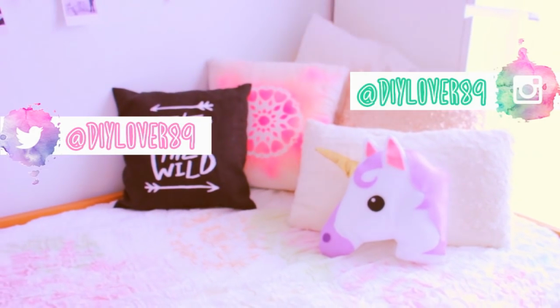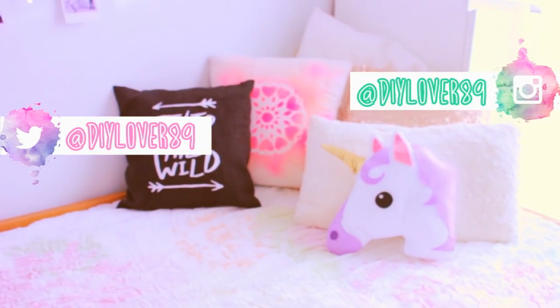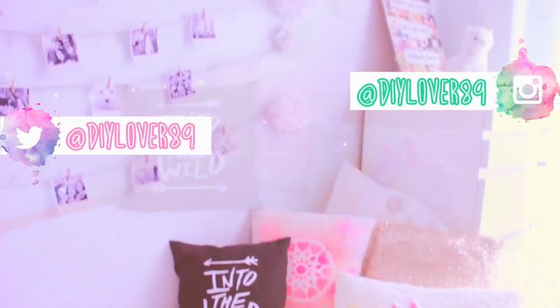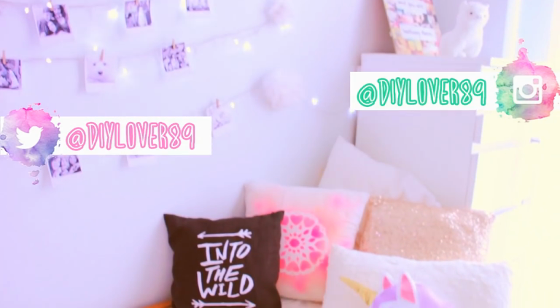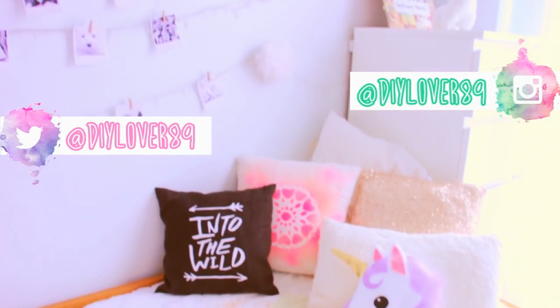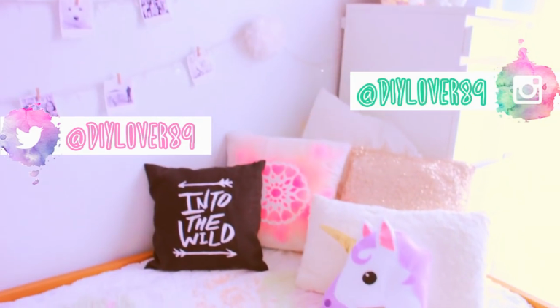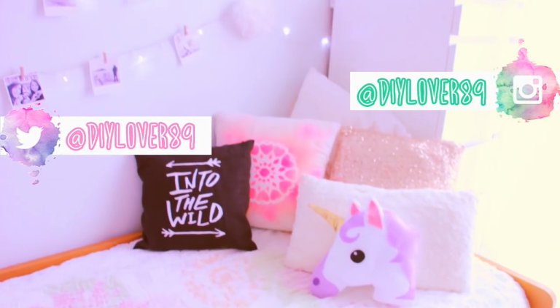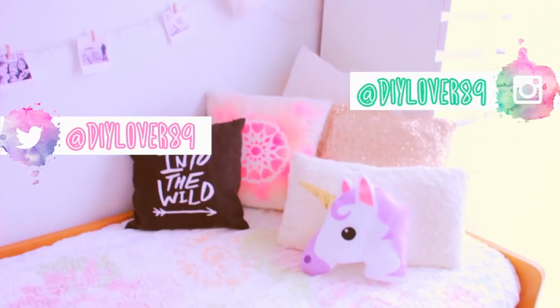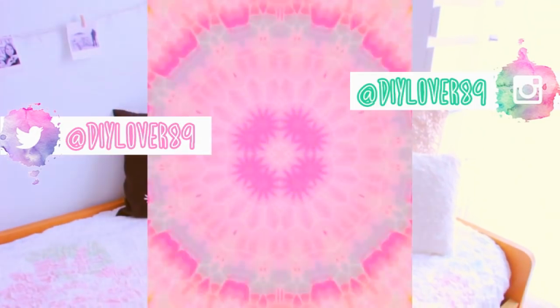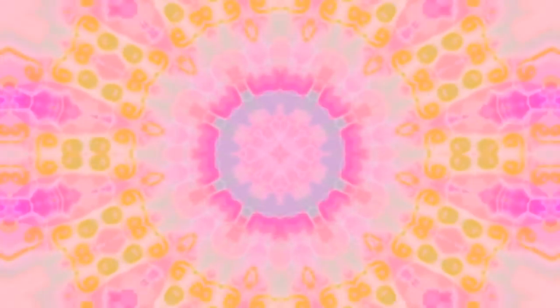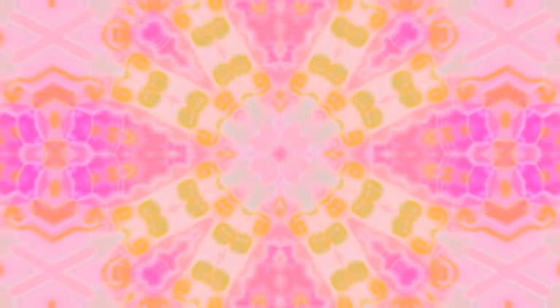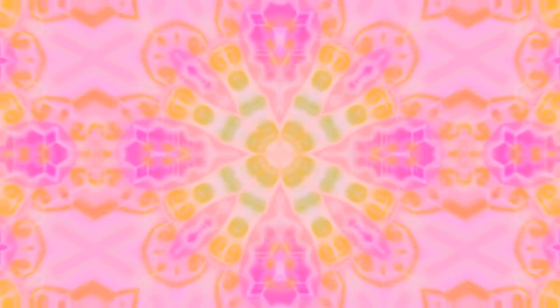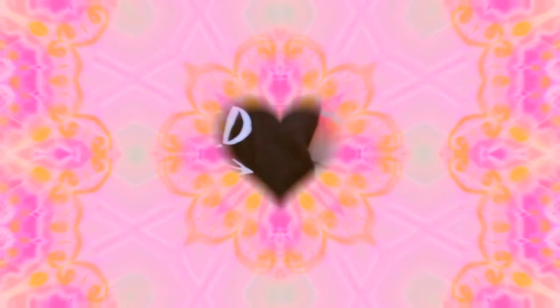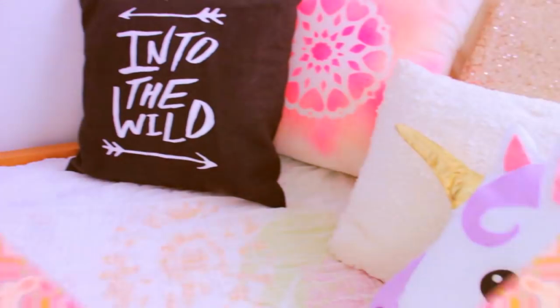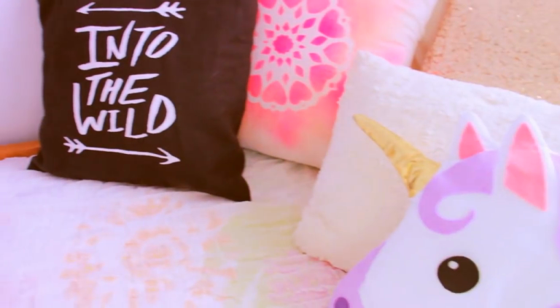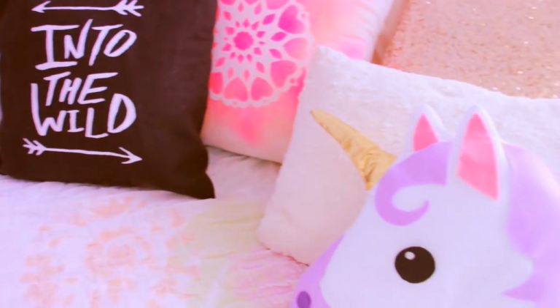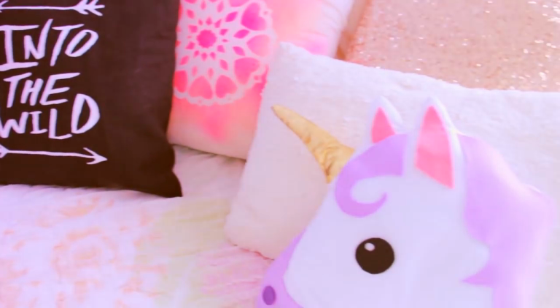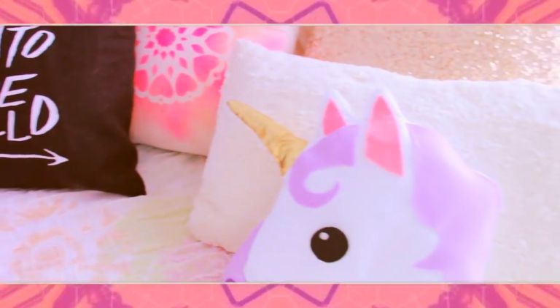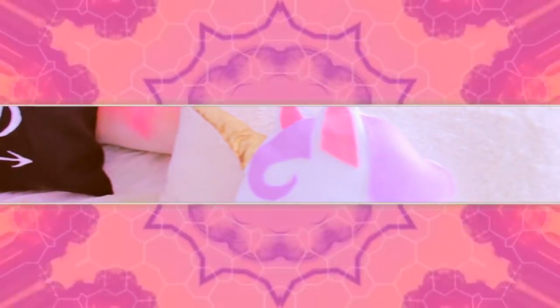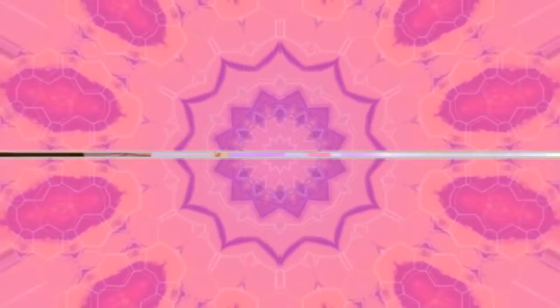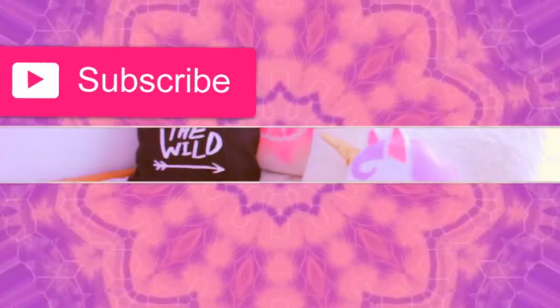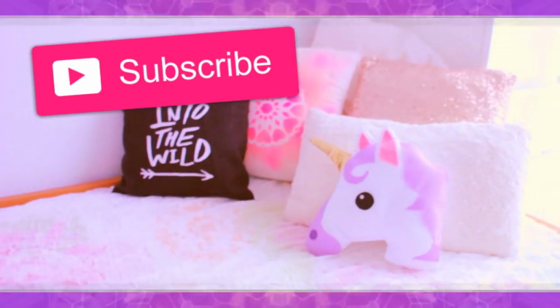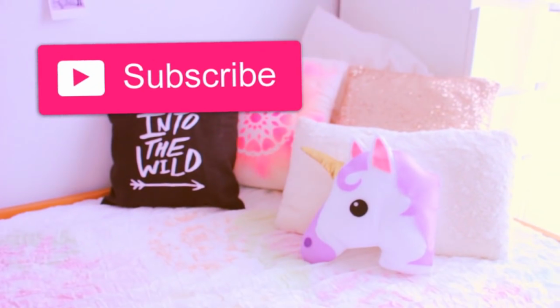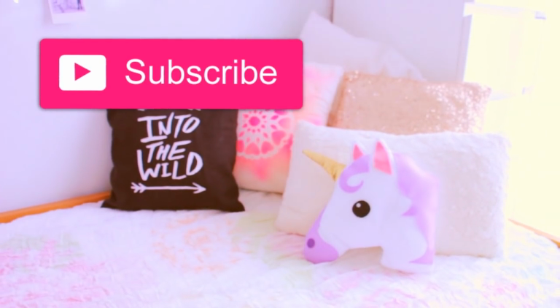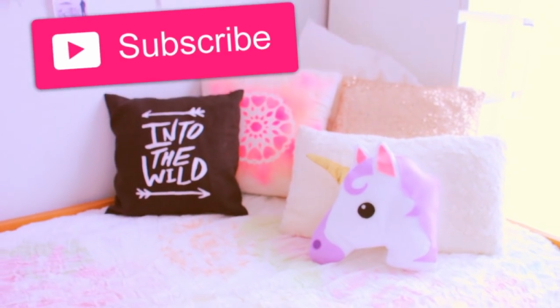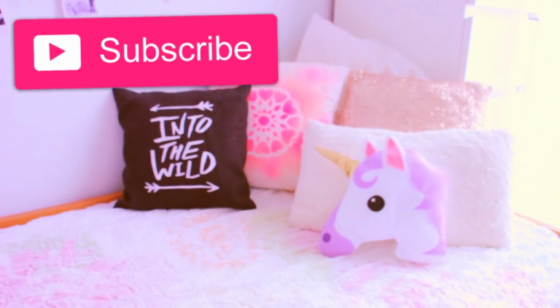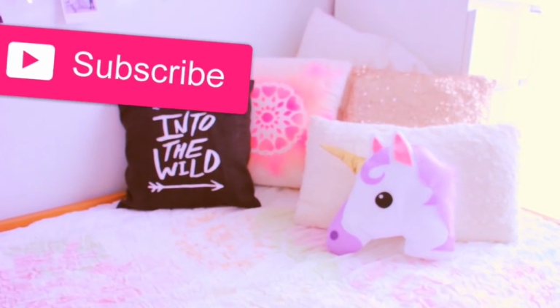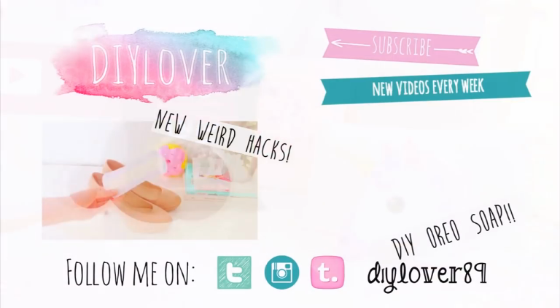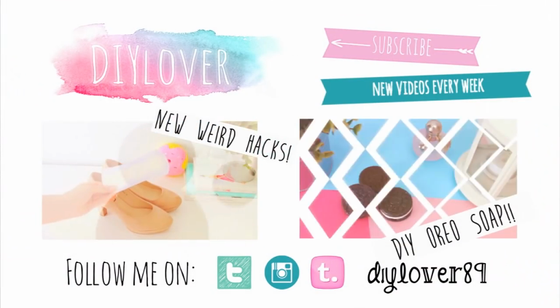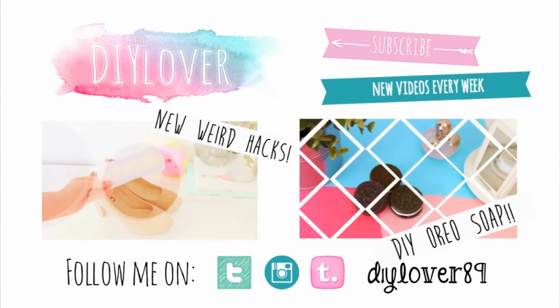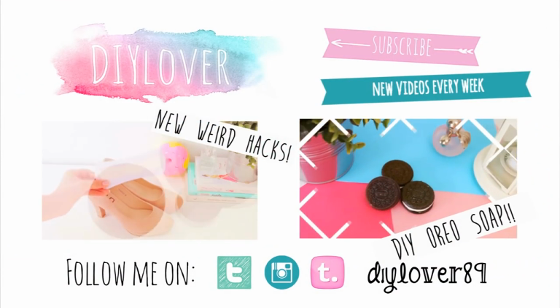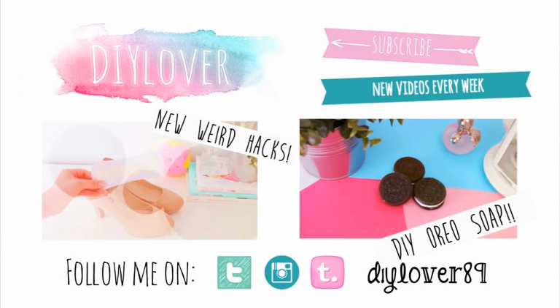Thumbs up if you liked it, and don't forget to subscribe if this is your first time here. Thank you so much for watching, and I'll talk to you next time. Bye!